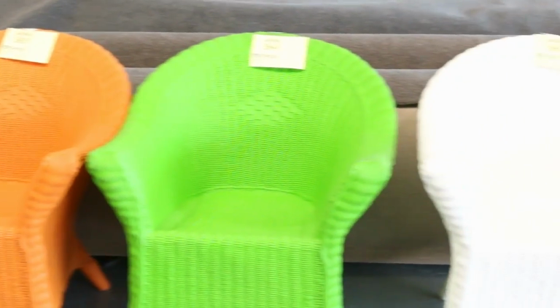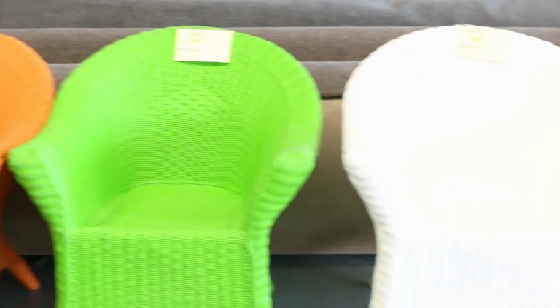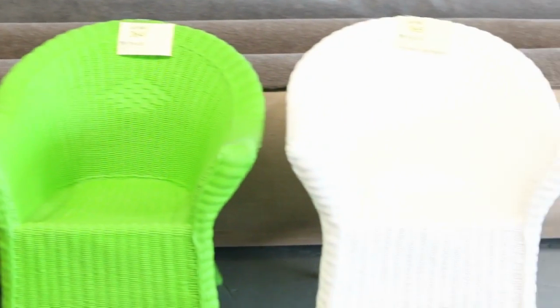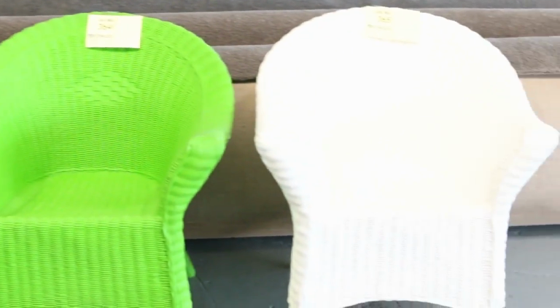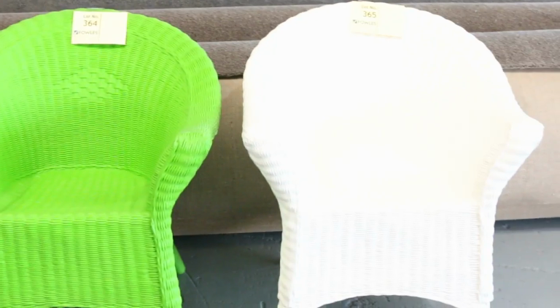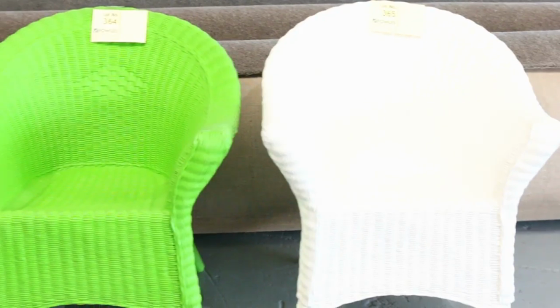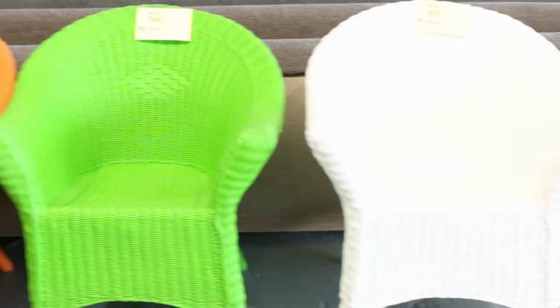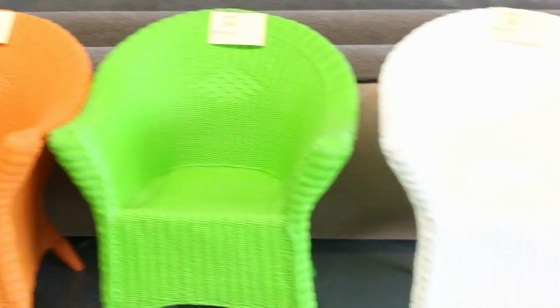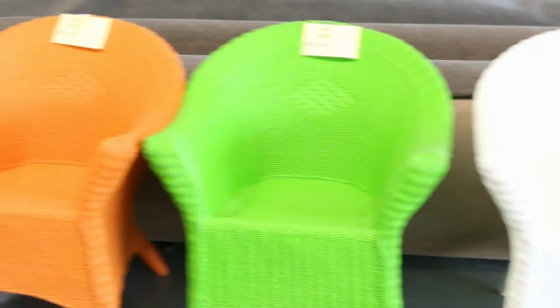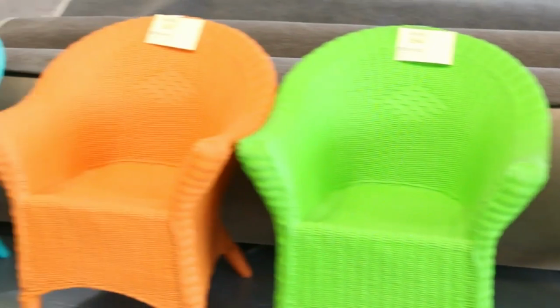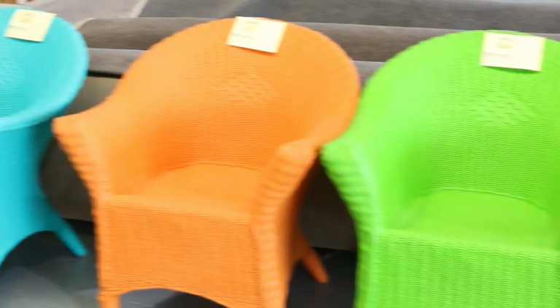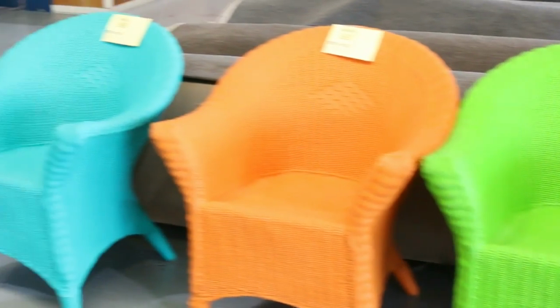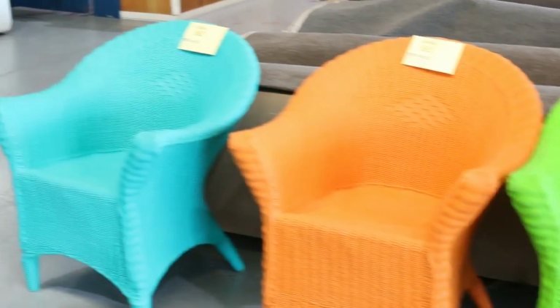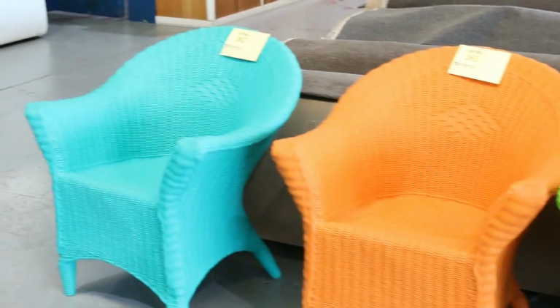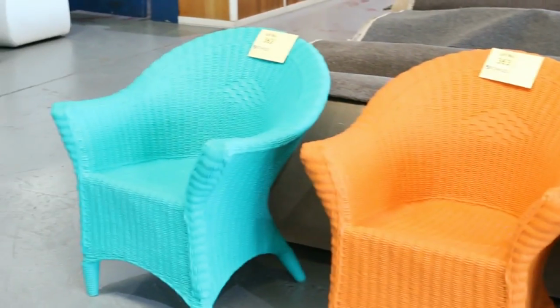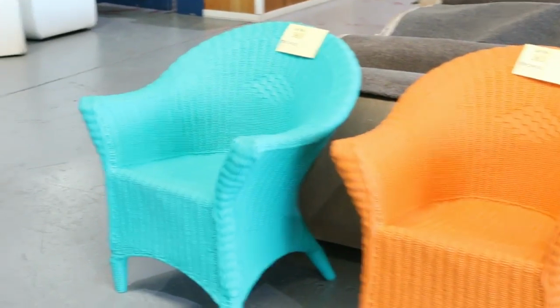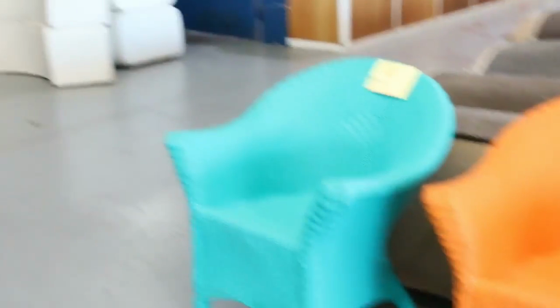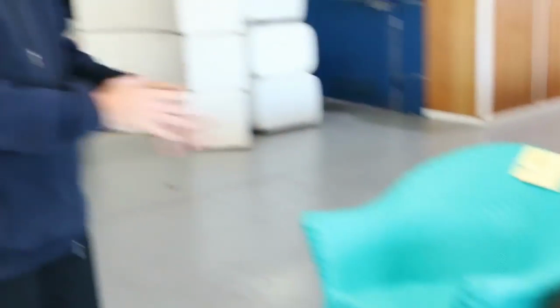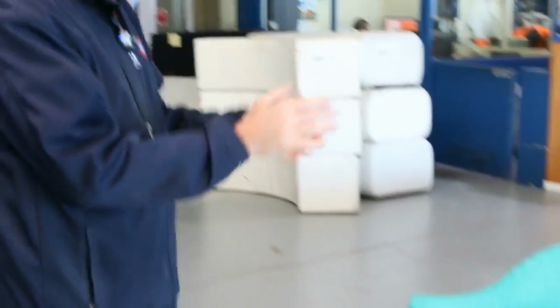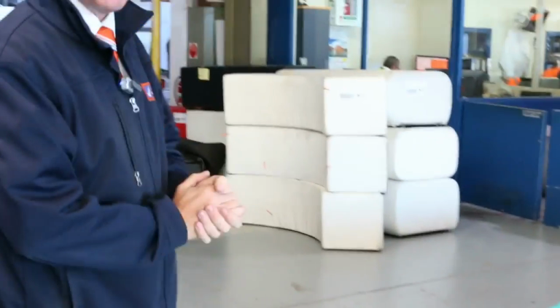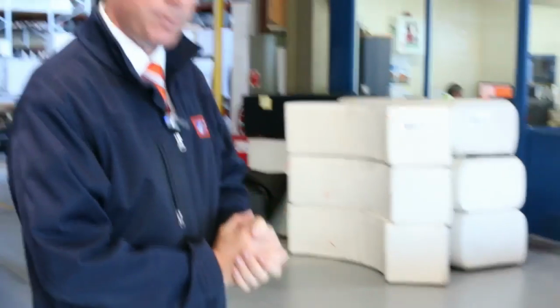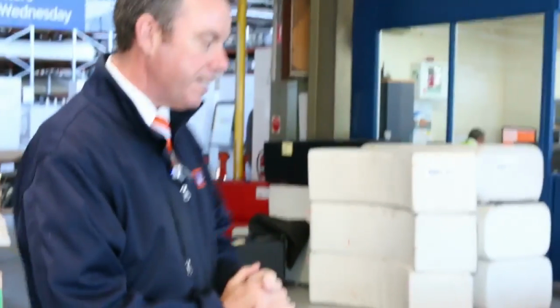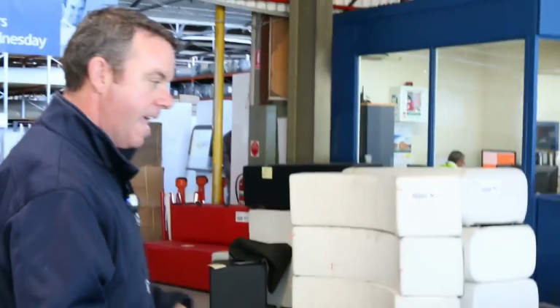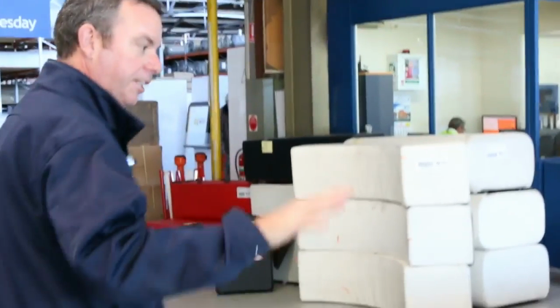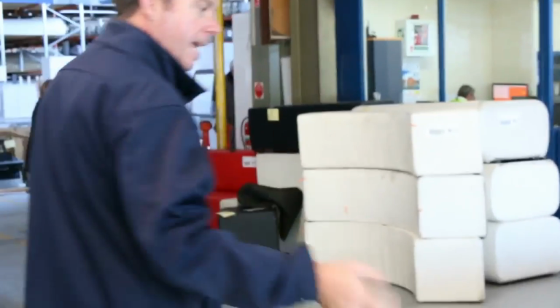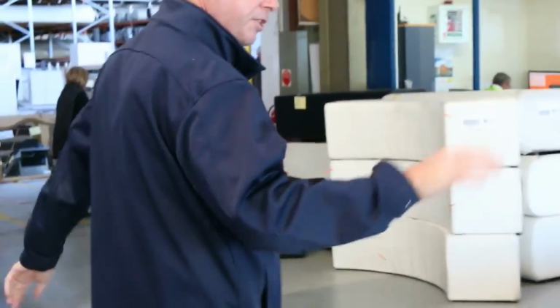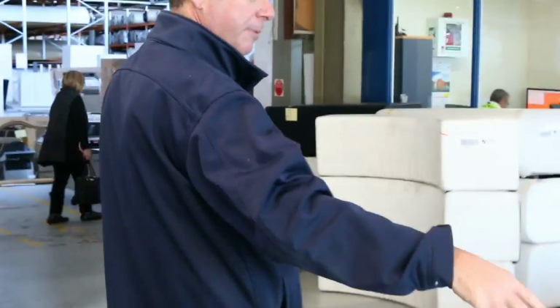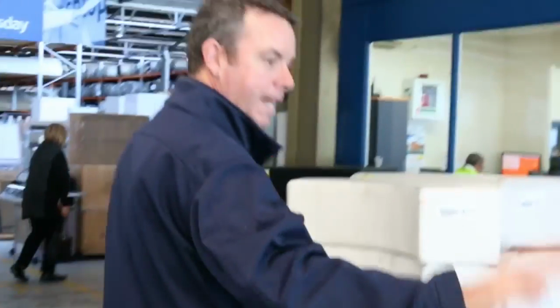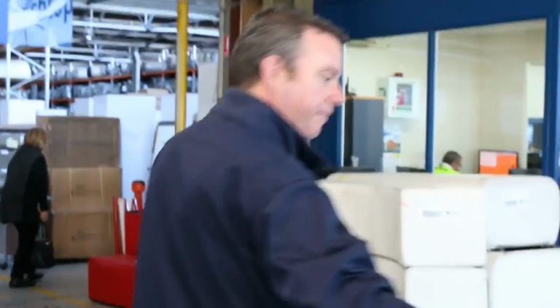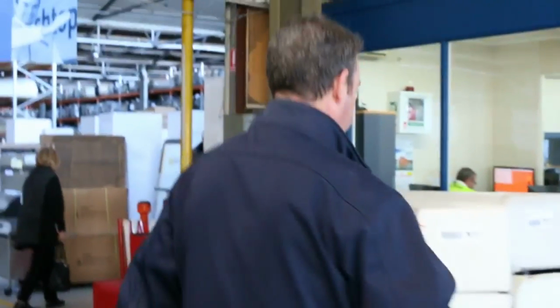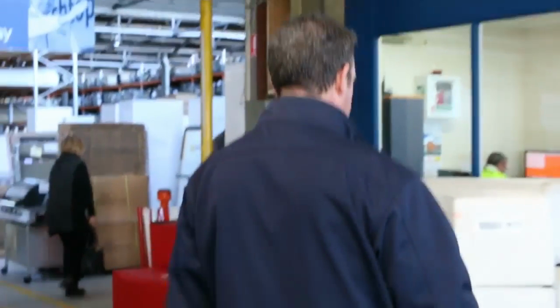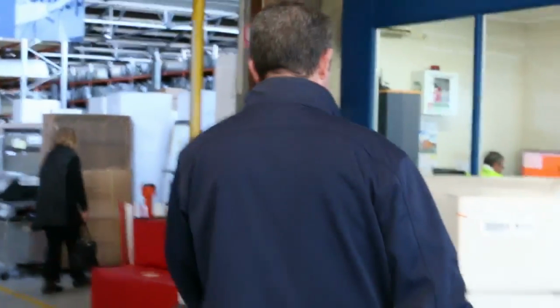We're going to start off with some nice bright furniture here. This is ex-hire furniture. A lot of this is all going to go up unreserved. Have a look at them — some nice bright ones, clearing them out unreserved. I think we've got around half a dozen of each color there.